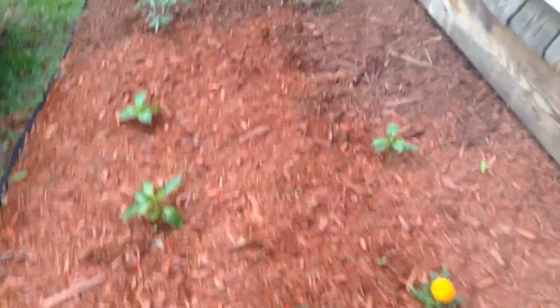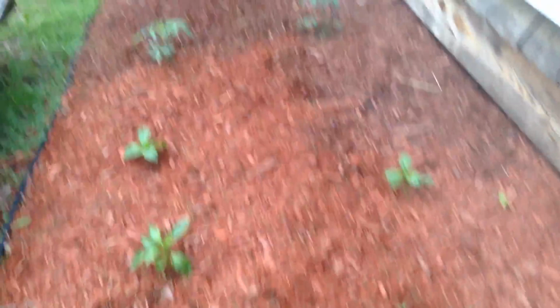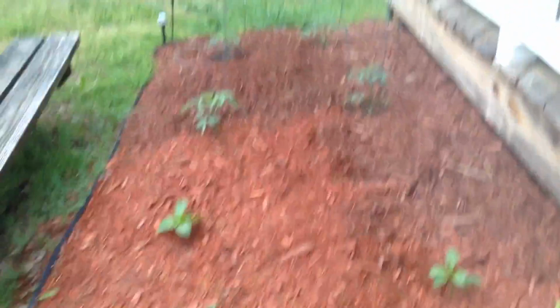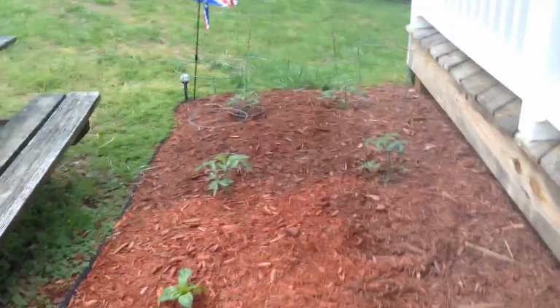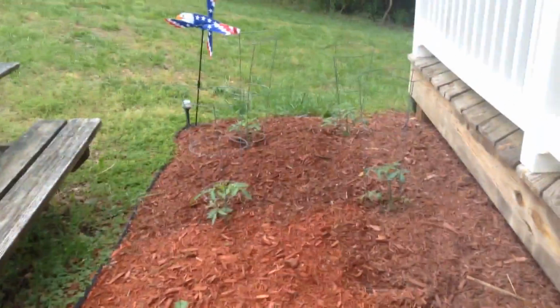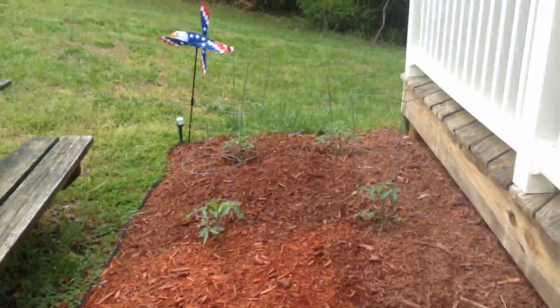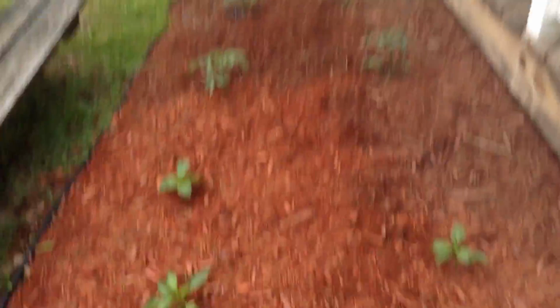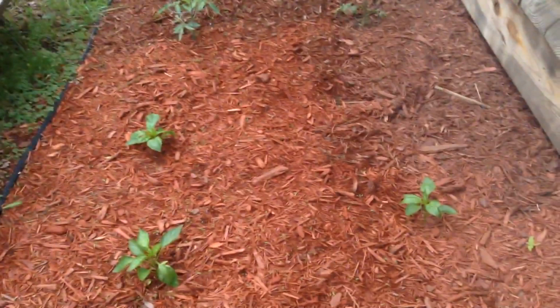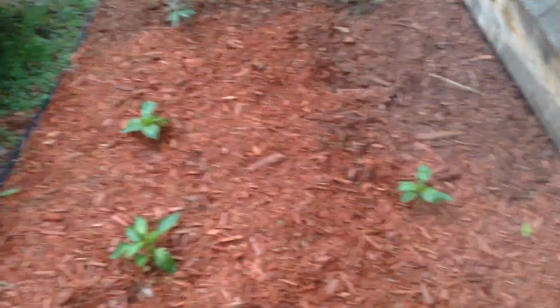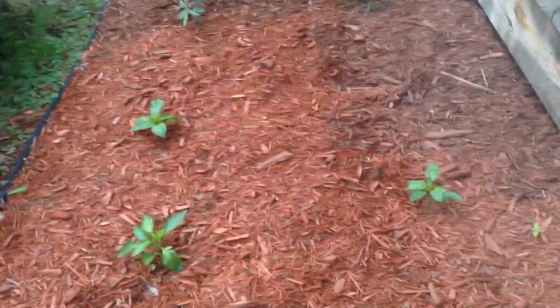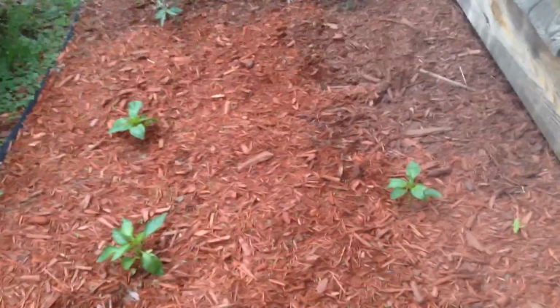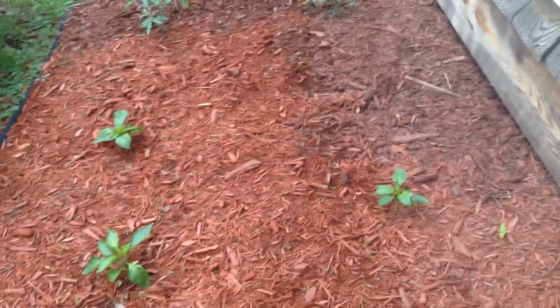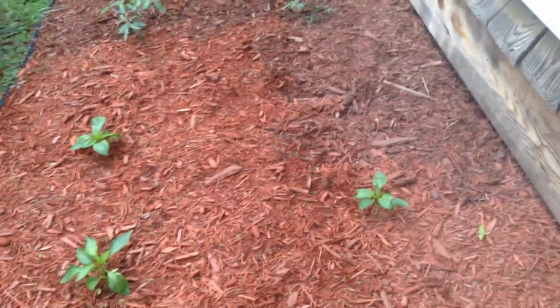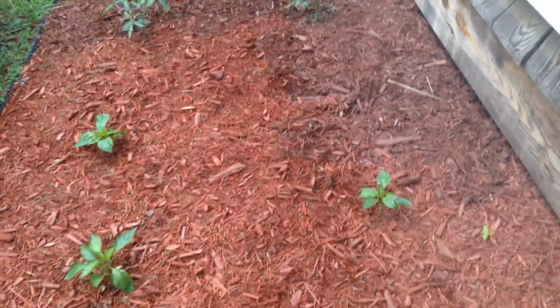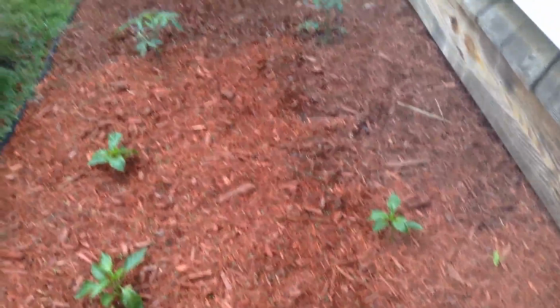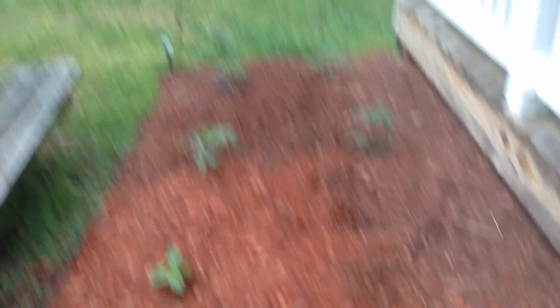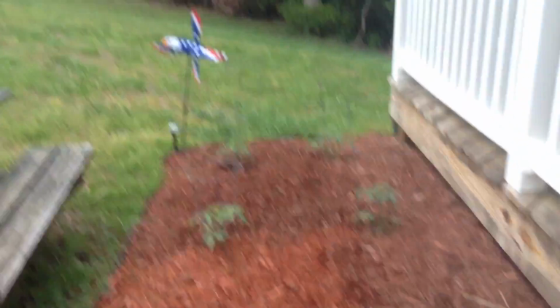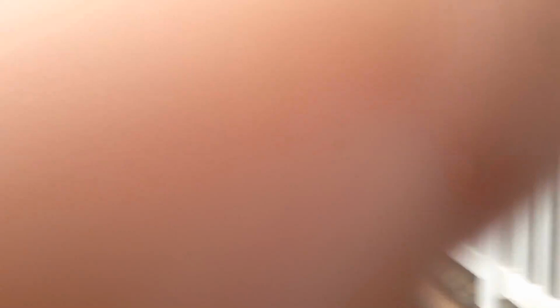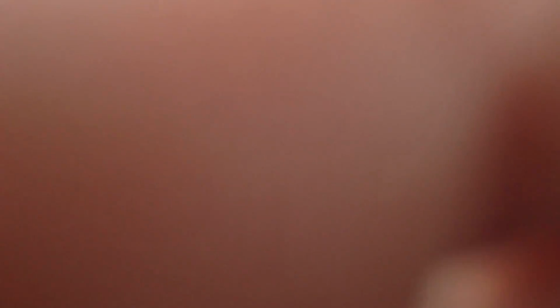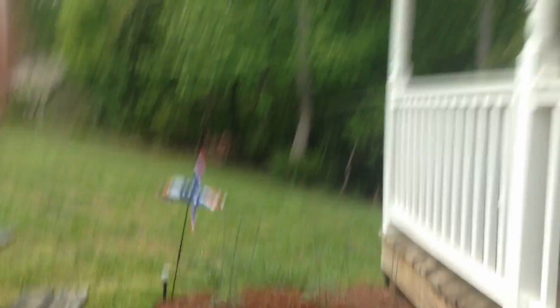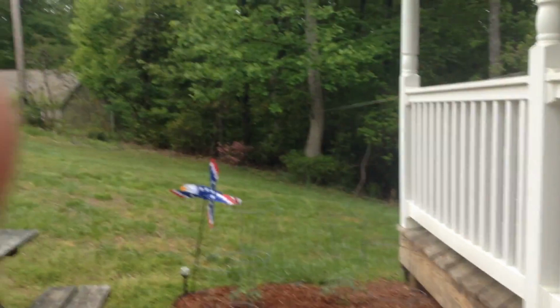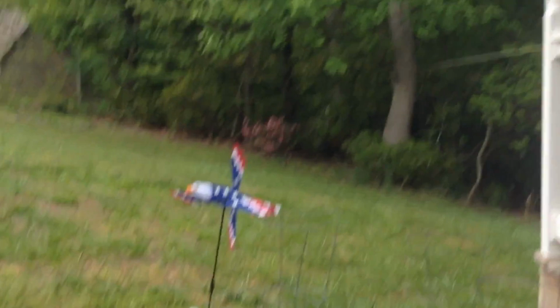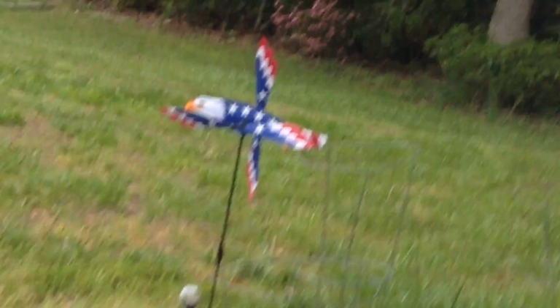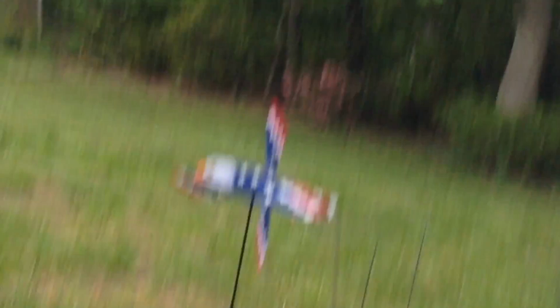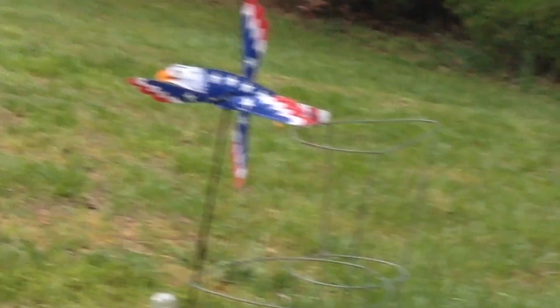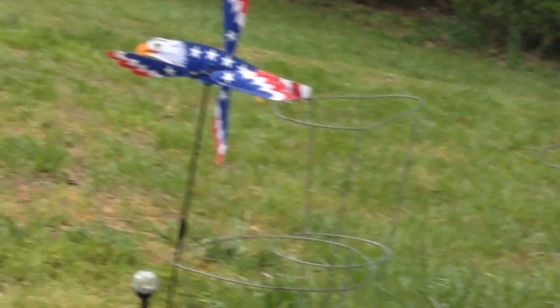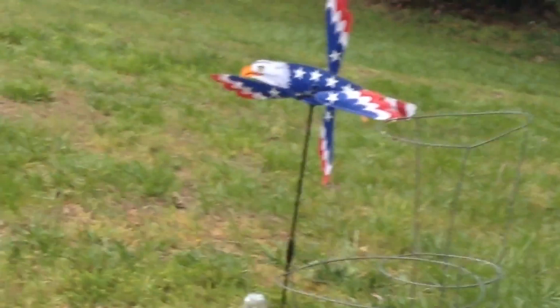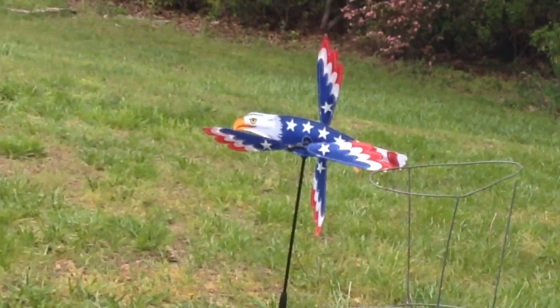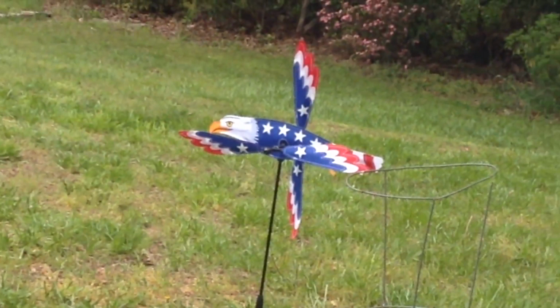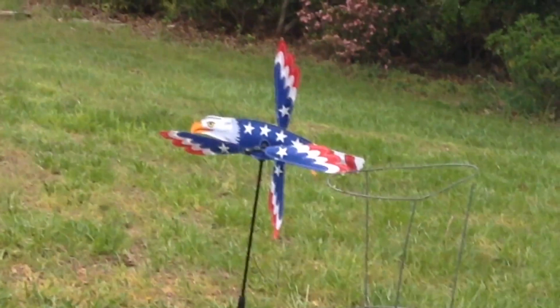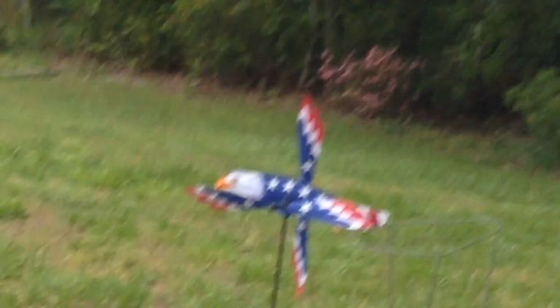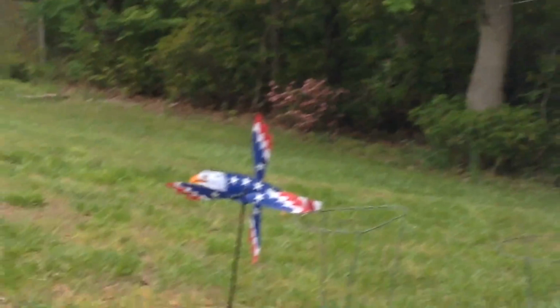We have tomatoes over there. Don't know exactly what those are — I forgot. Over there we have an eagle. There's some wind.